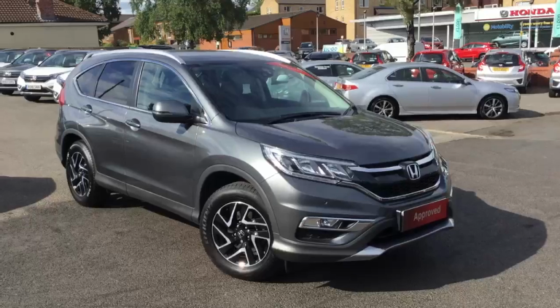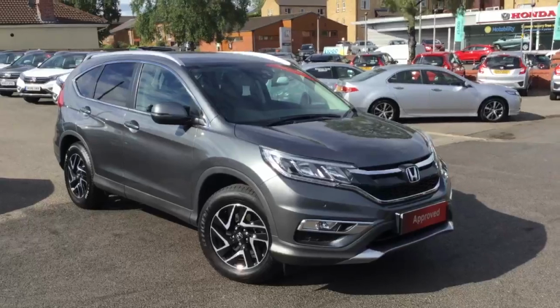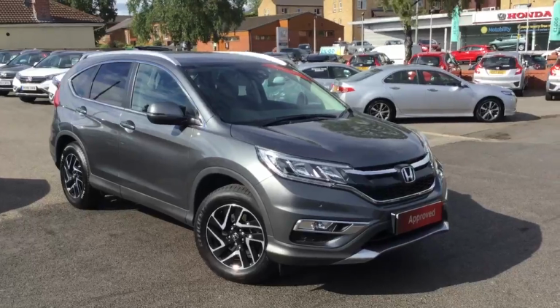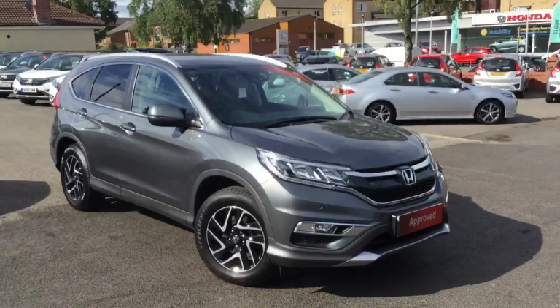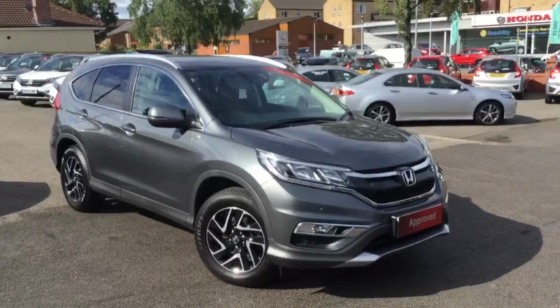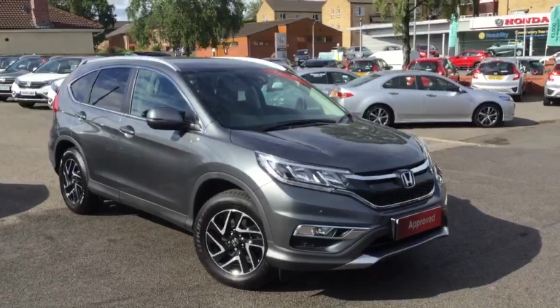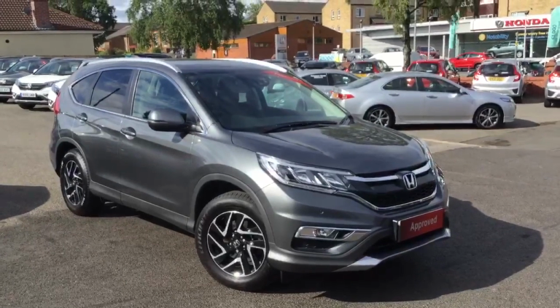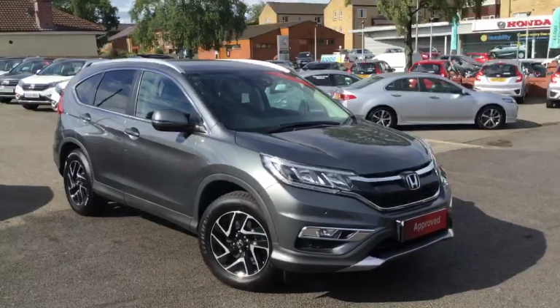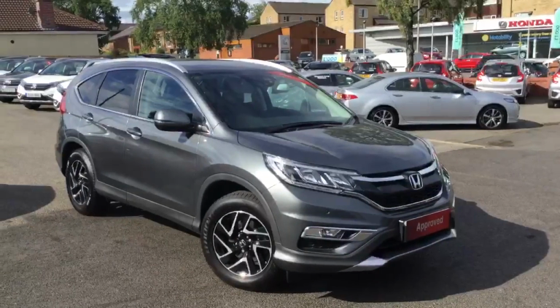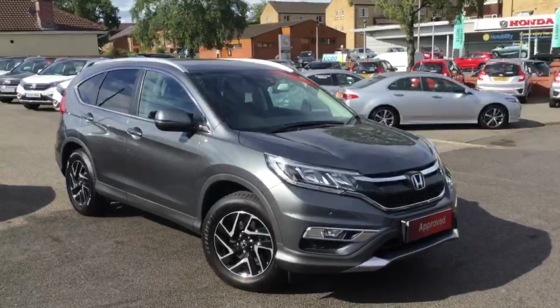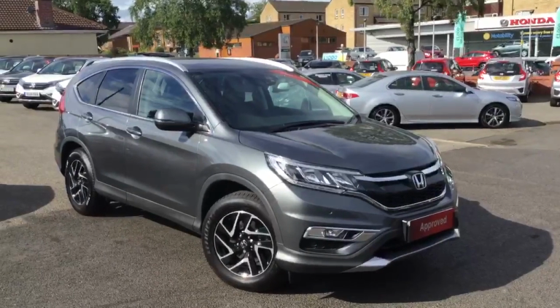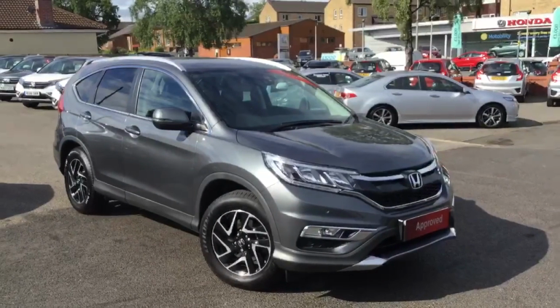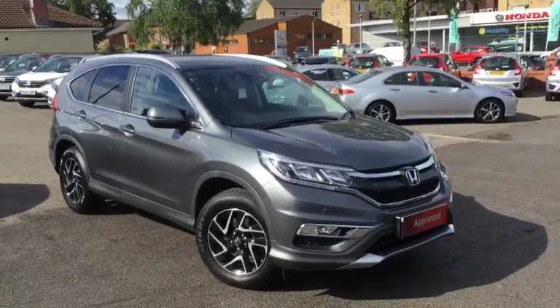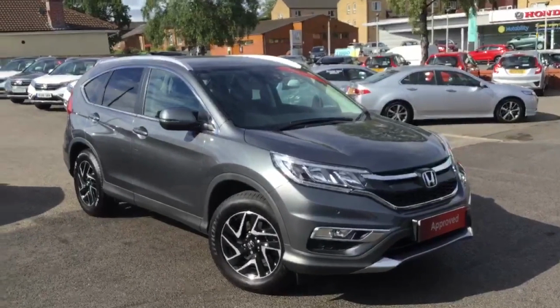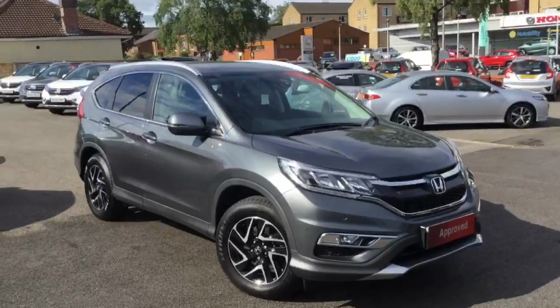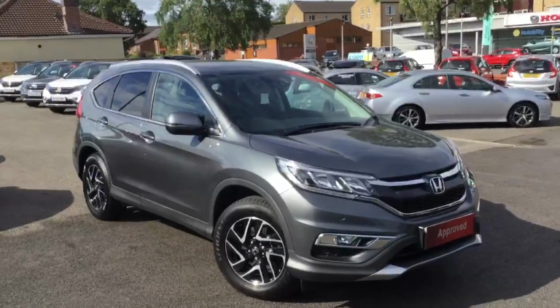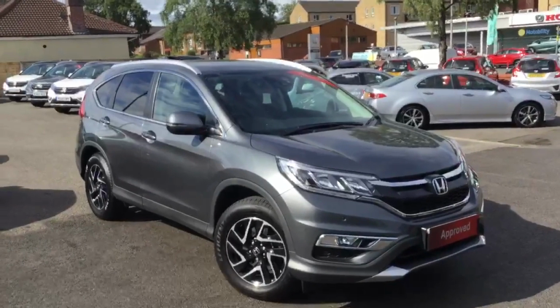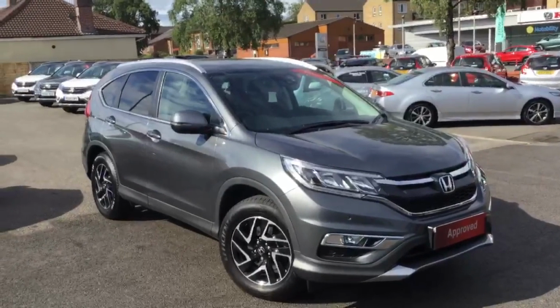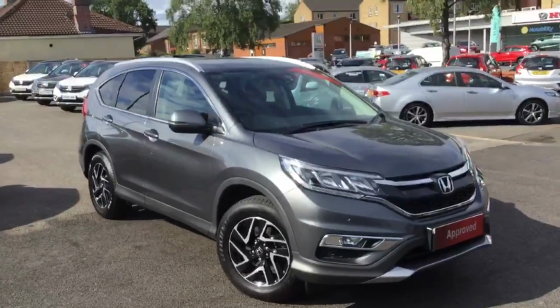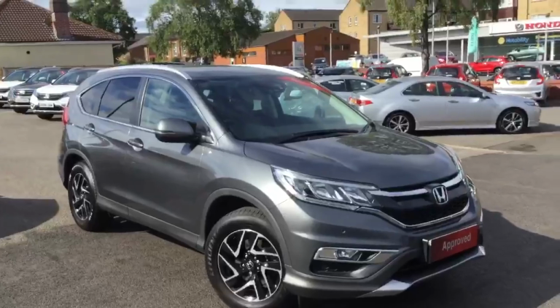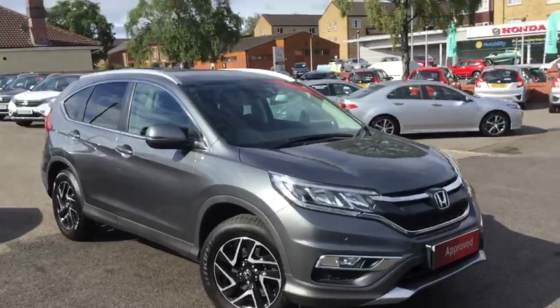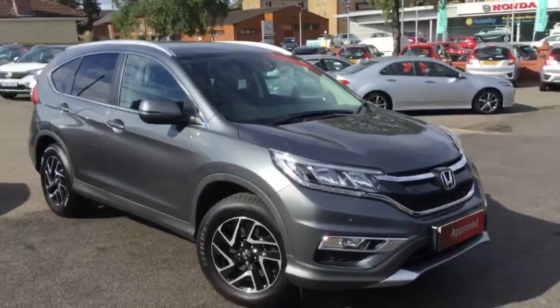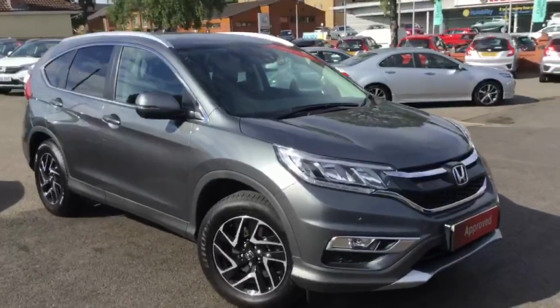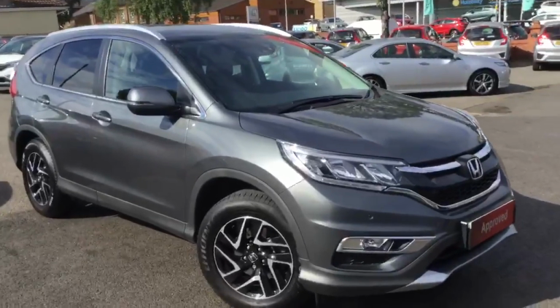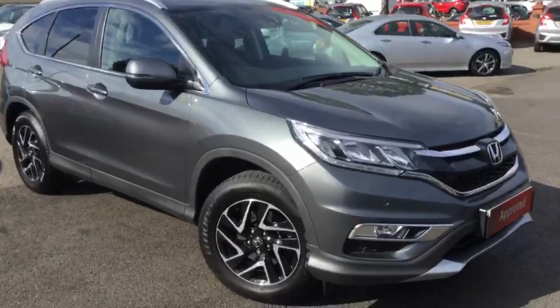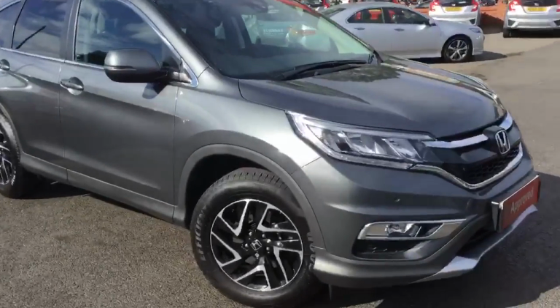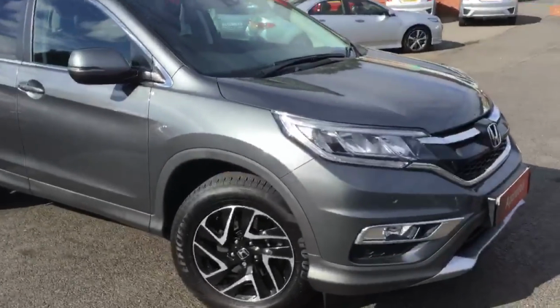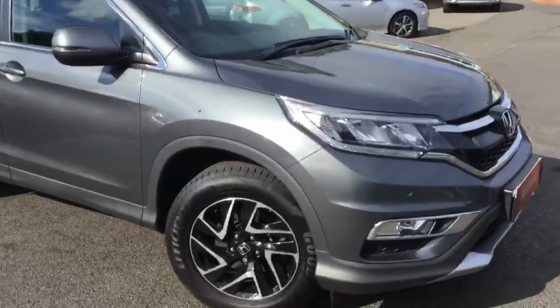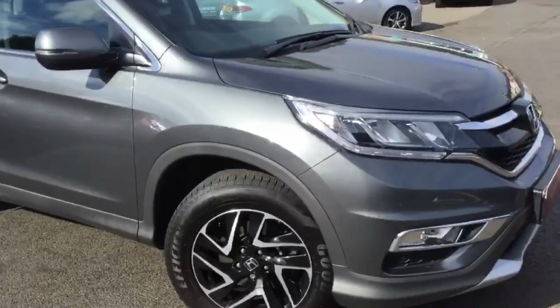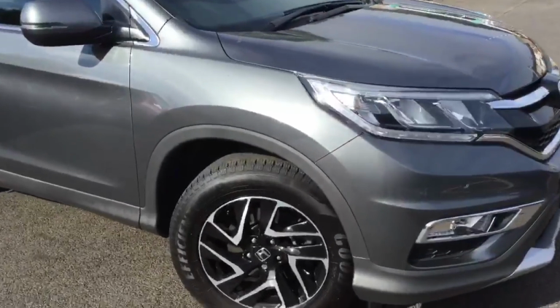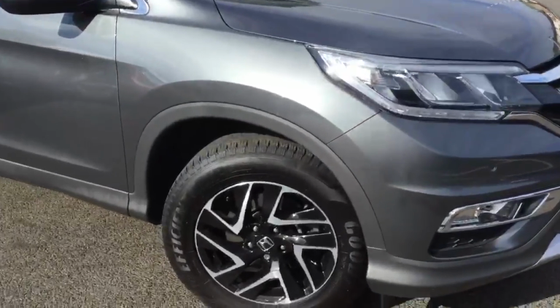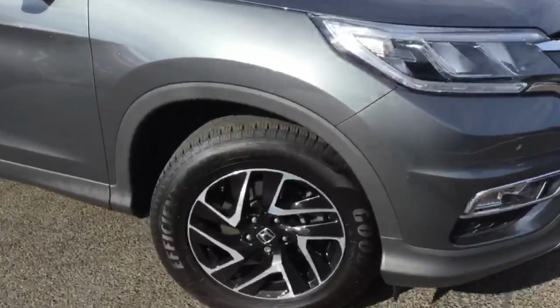Hello and welcome to your name calendar. Today we're having a look around this CRV 1.6 SE Plus with a DAS pack. I'm just going to go around the car and look at some of the key features.